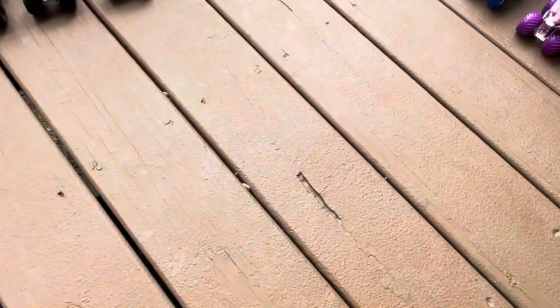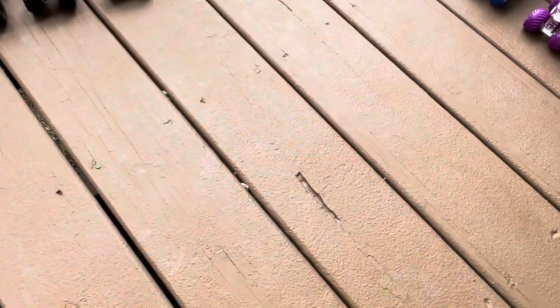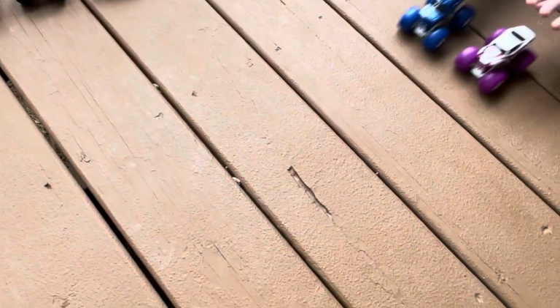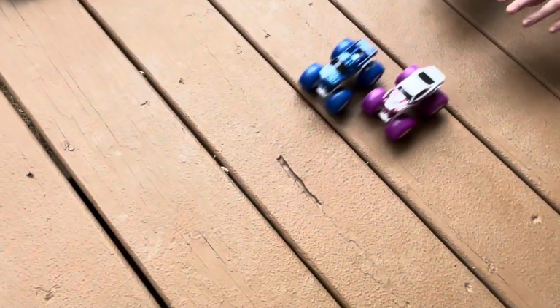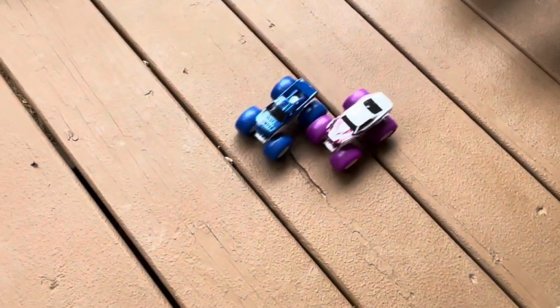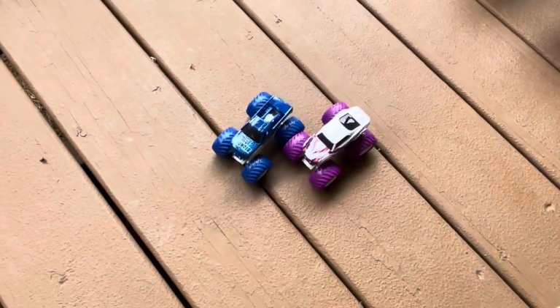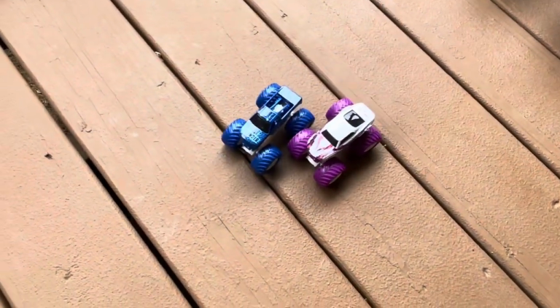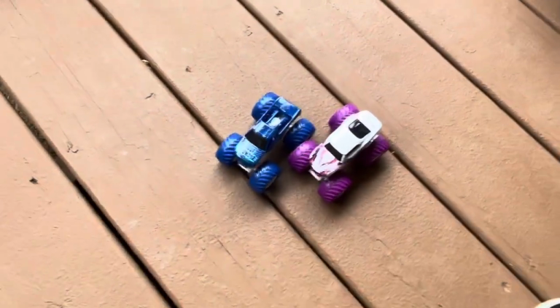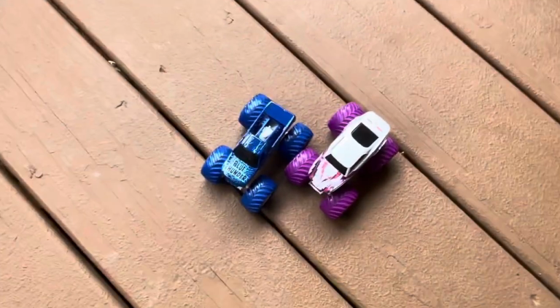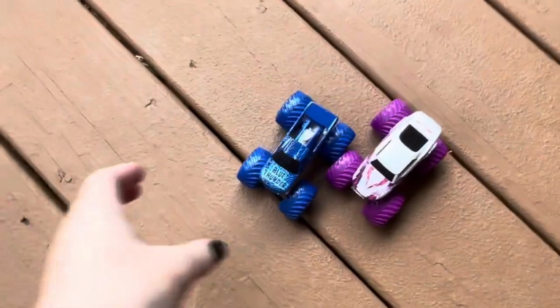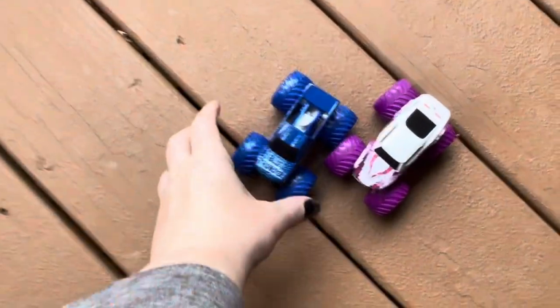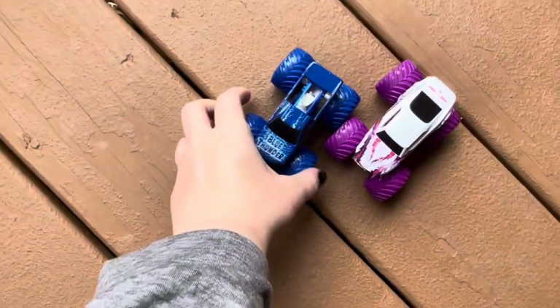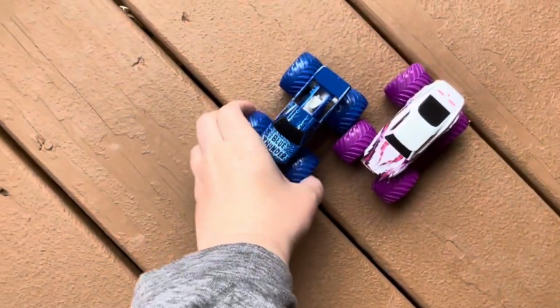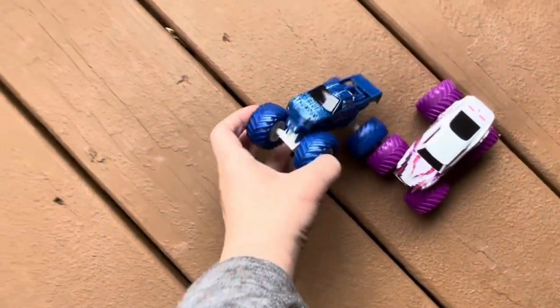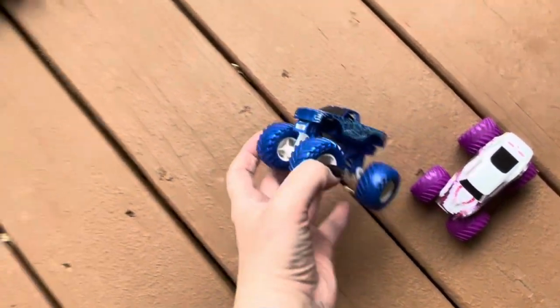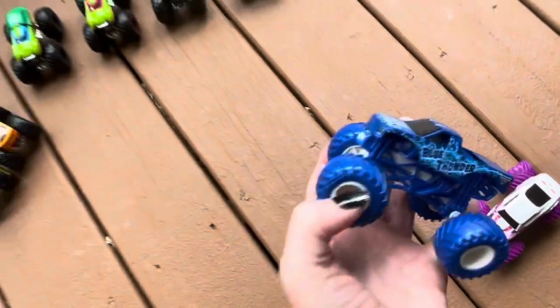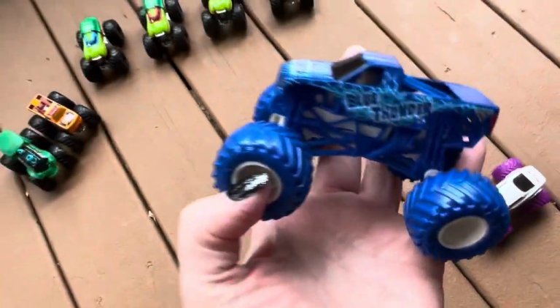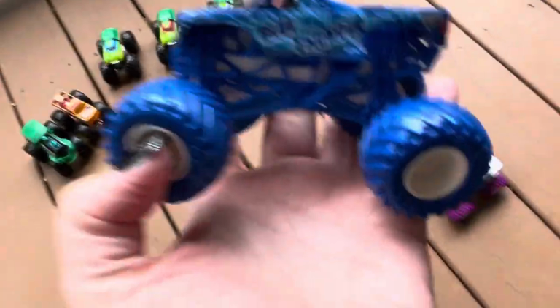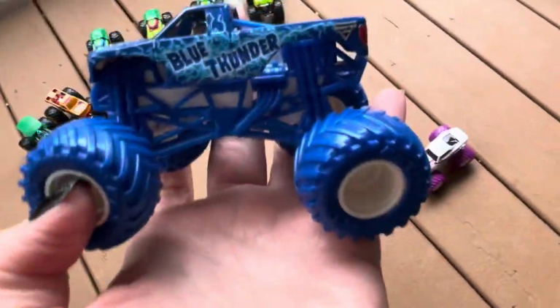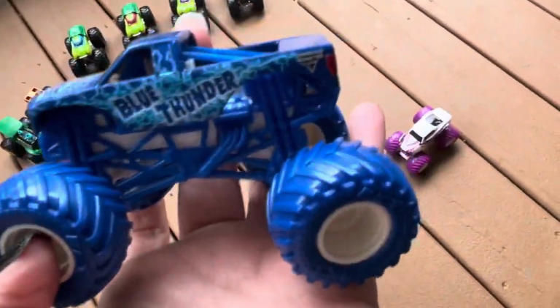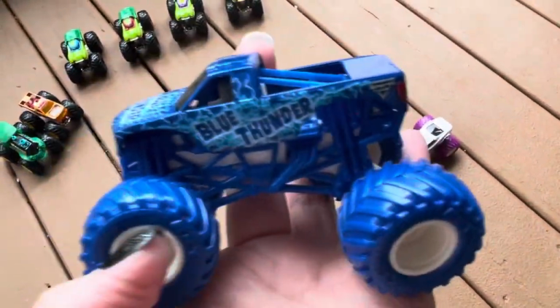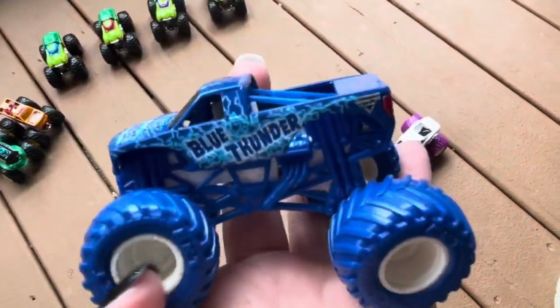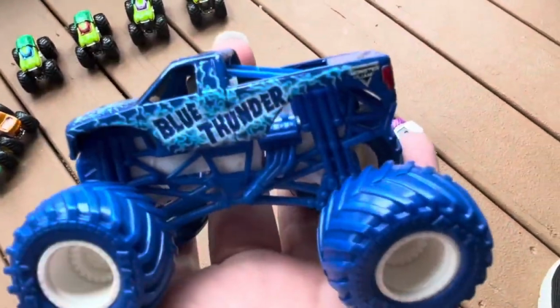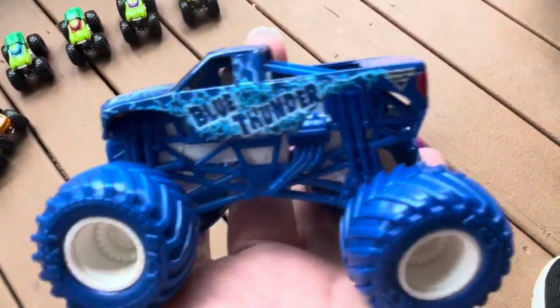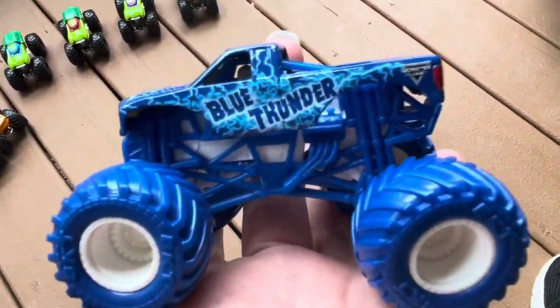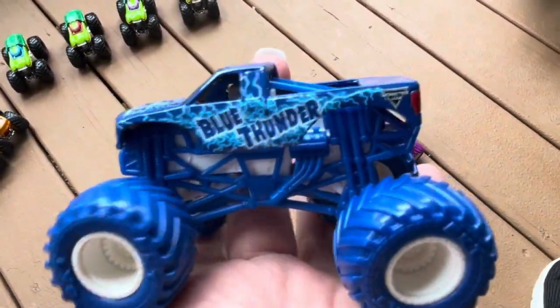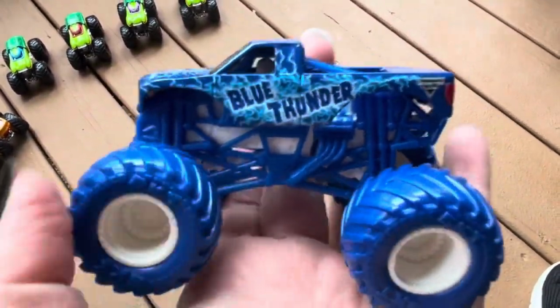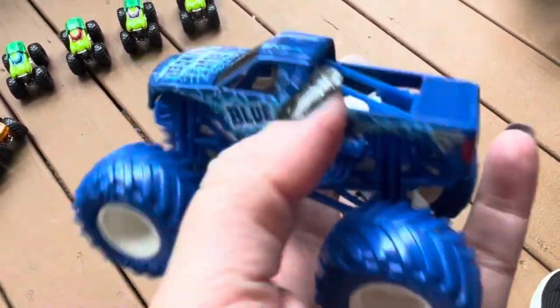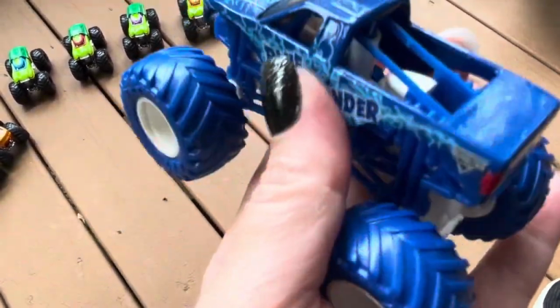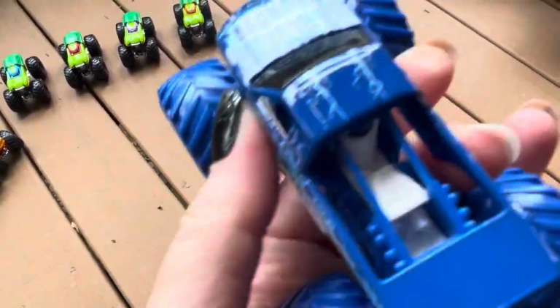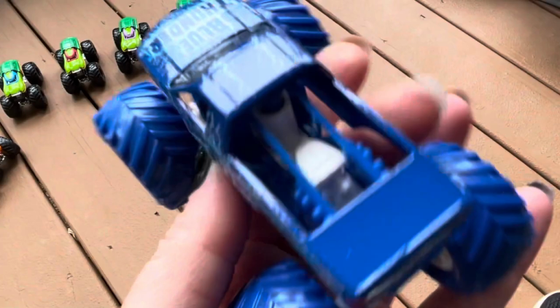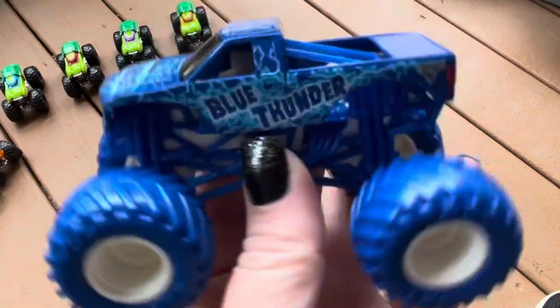Here's some trucks that Grandma Carol sent — special shout out to her. We got Blue Thunder and Full Charge. Wow, look at all the blue. Really cool.